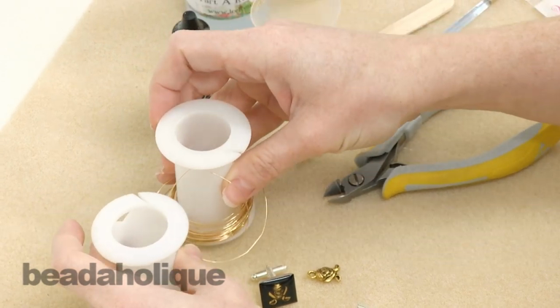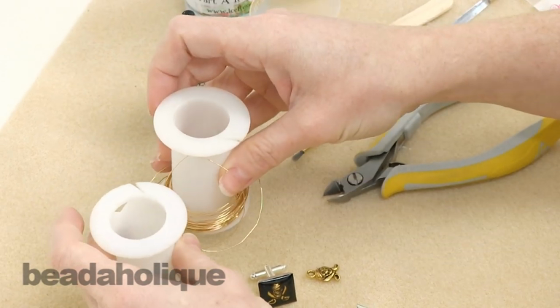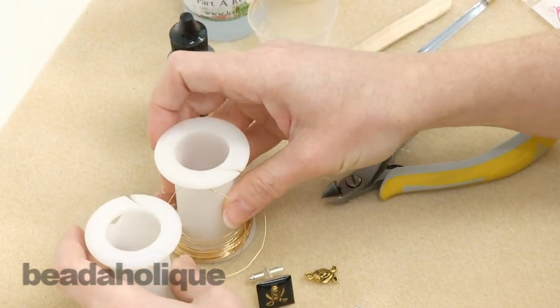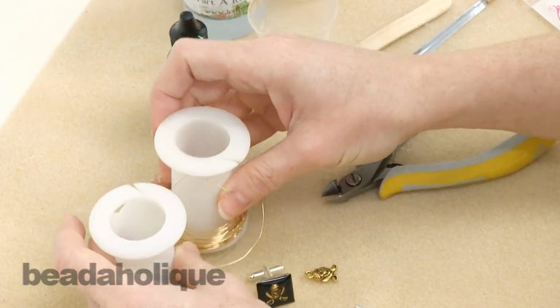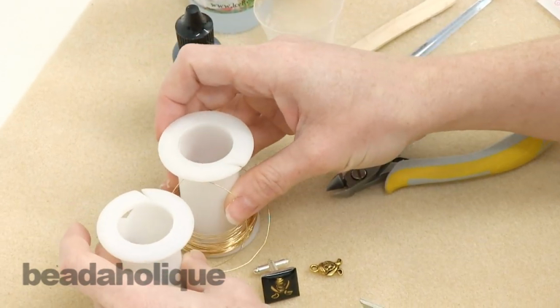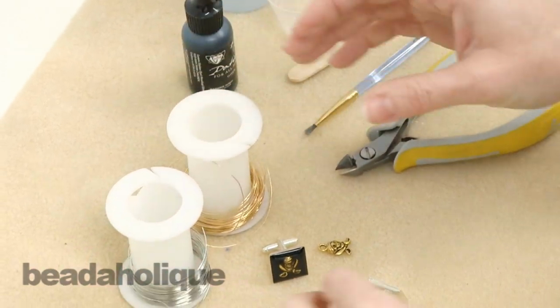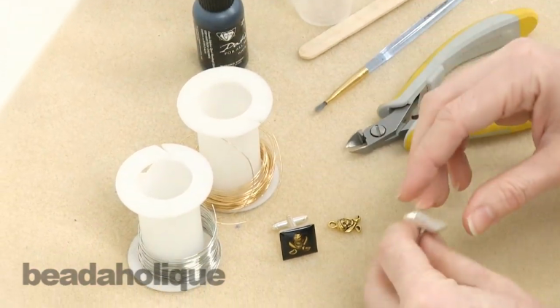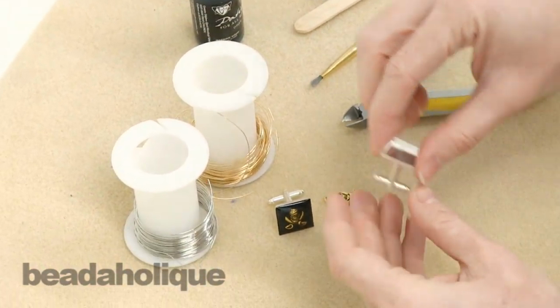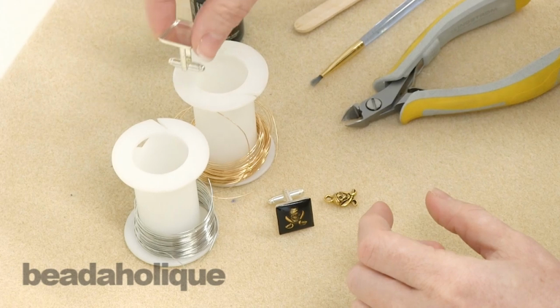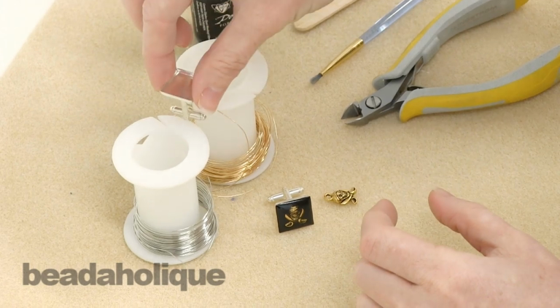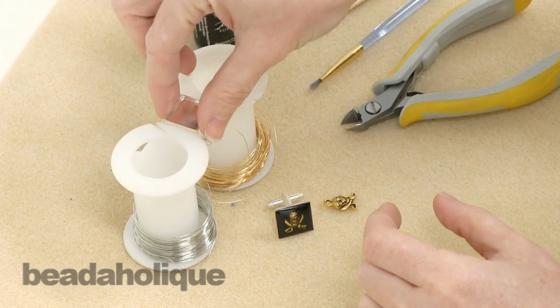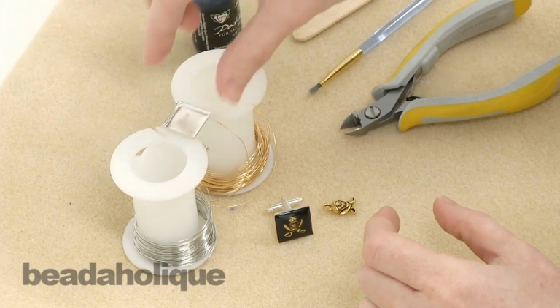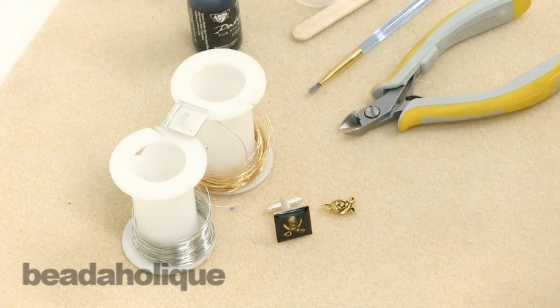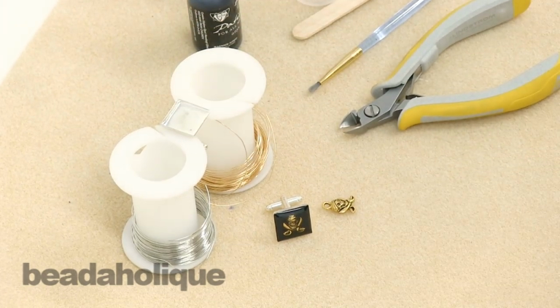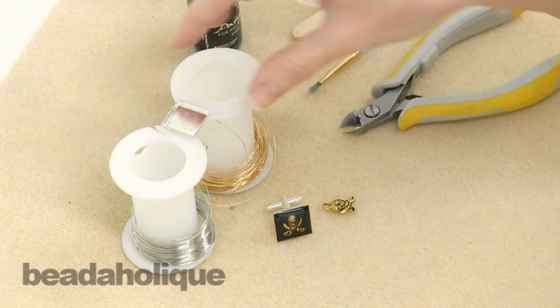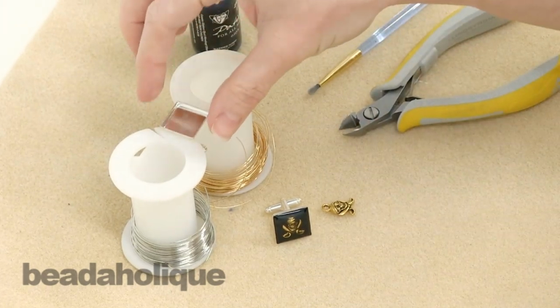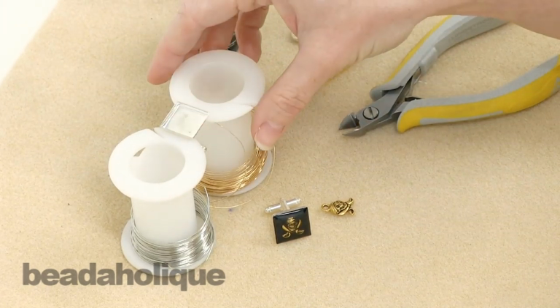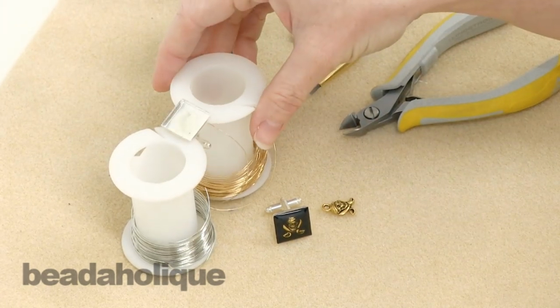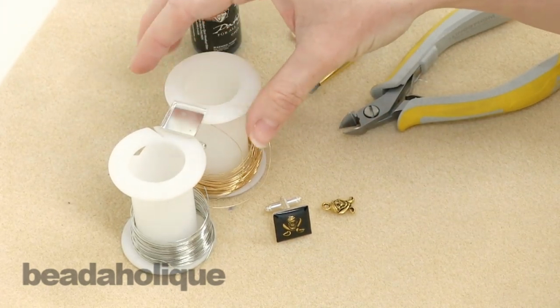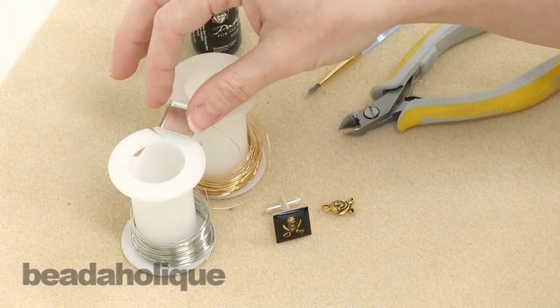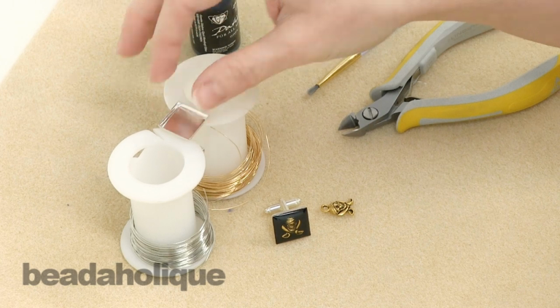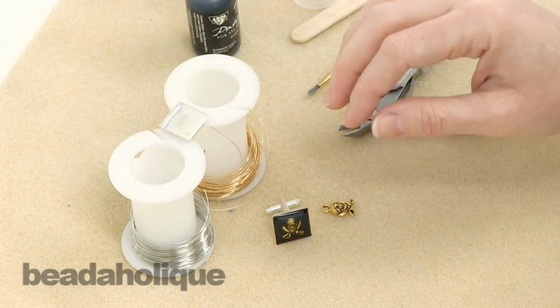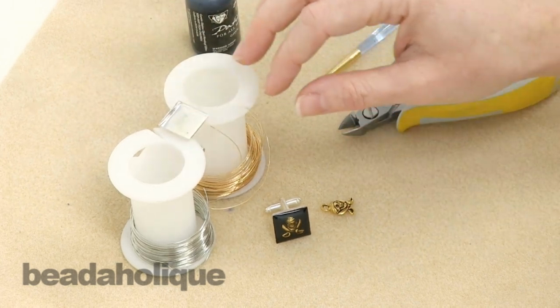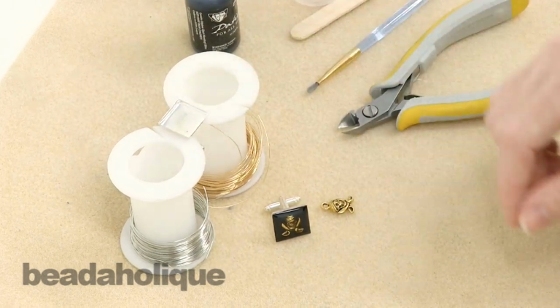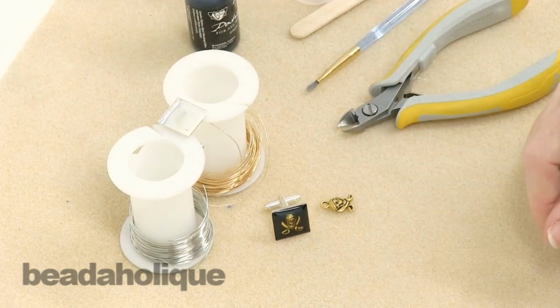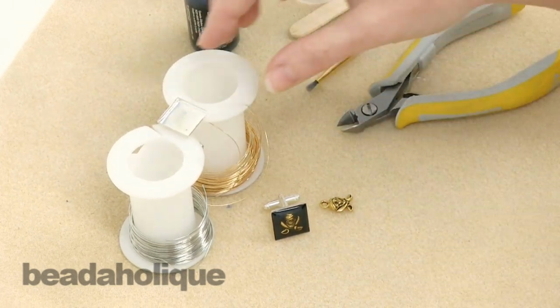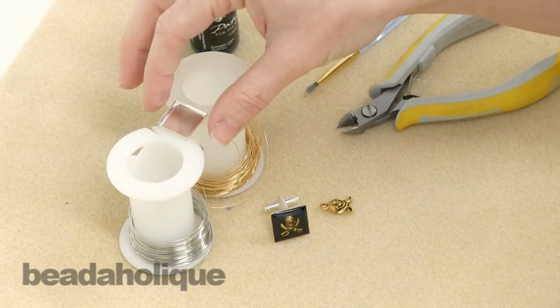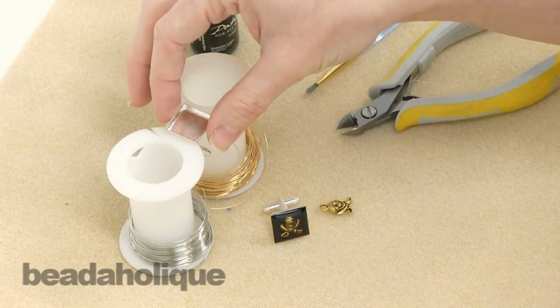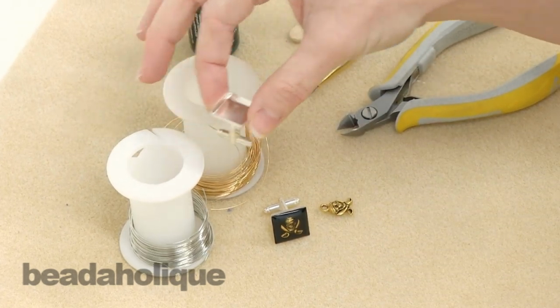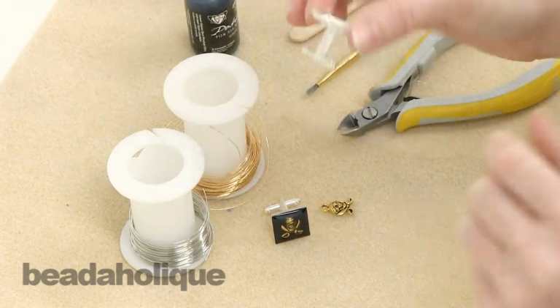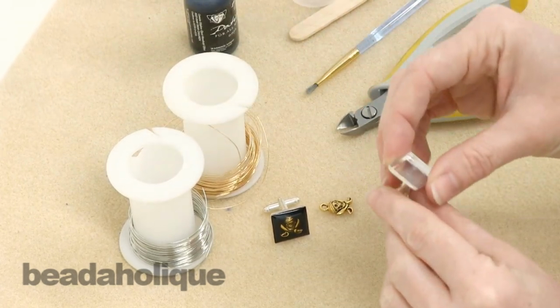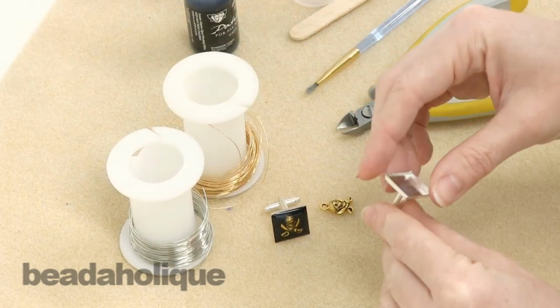I also need these two little spools of wire. These can be anything you have around the house that will allow you to place your cufflink across them so that when the resin is drying it can stay in an upright position for at least overnight.